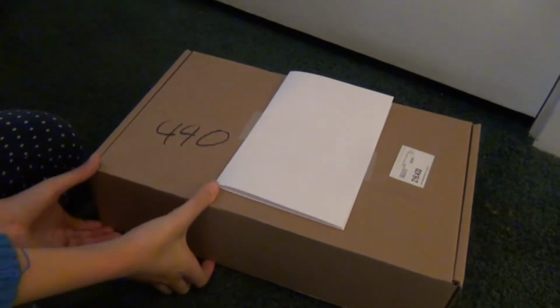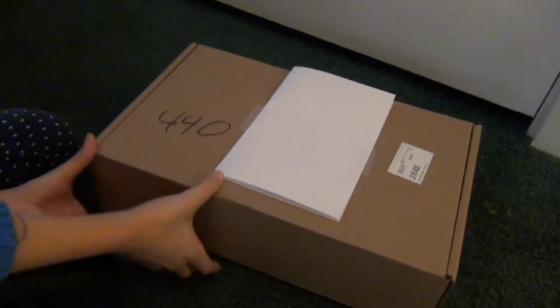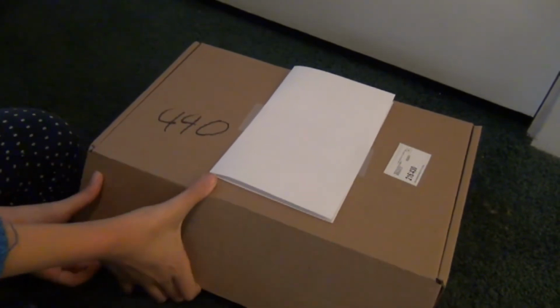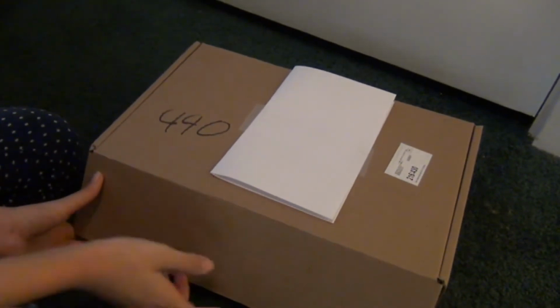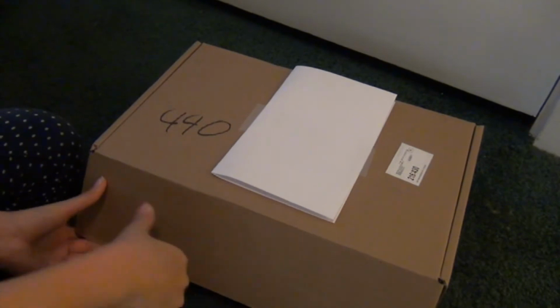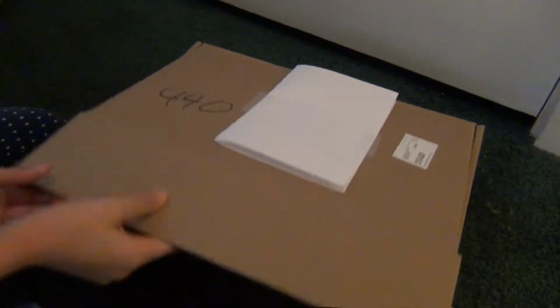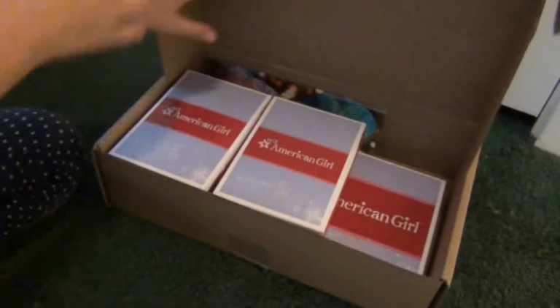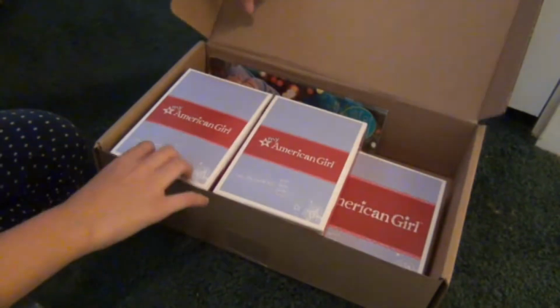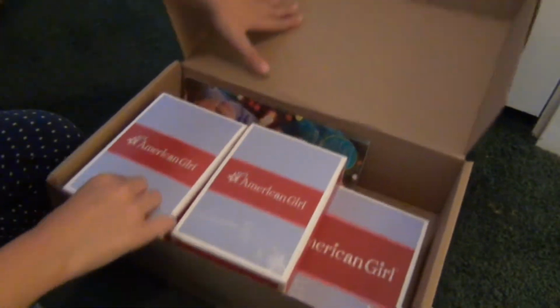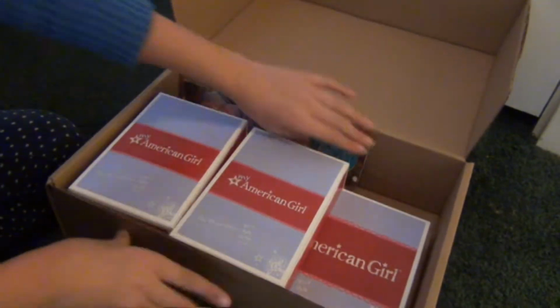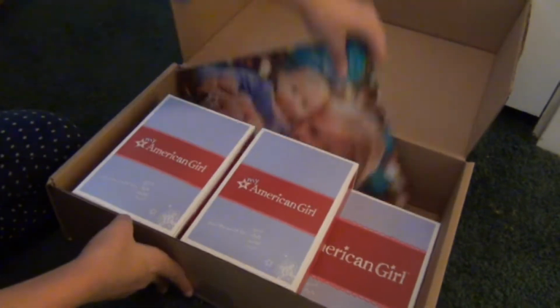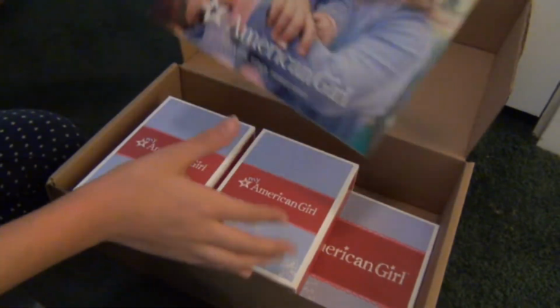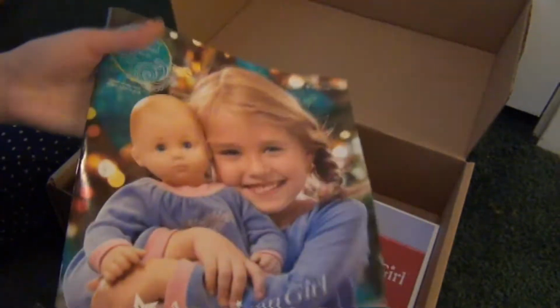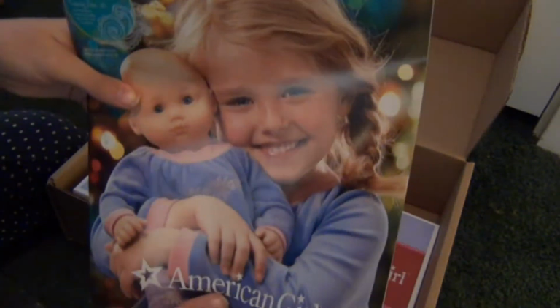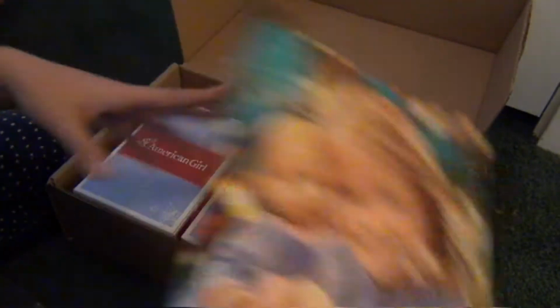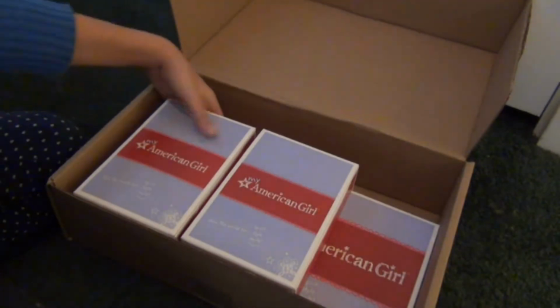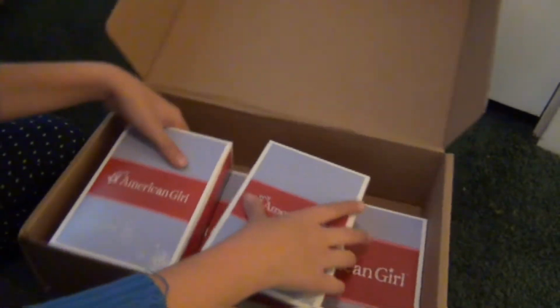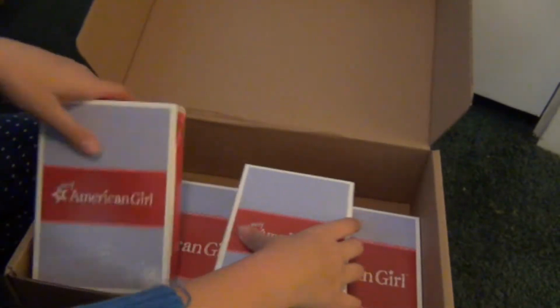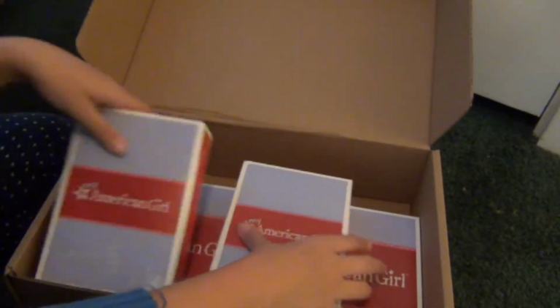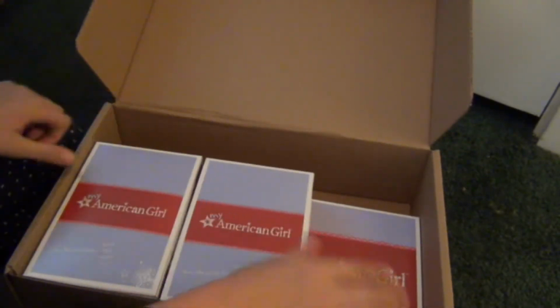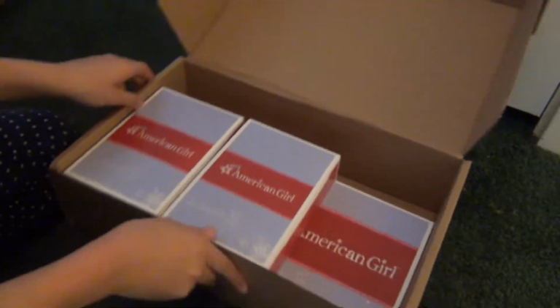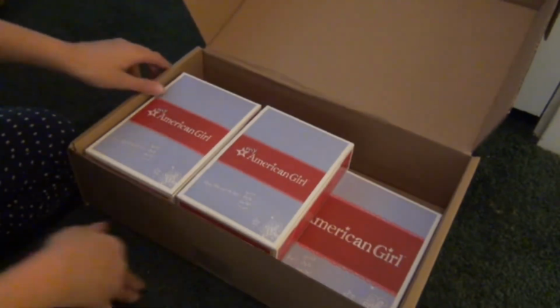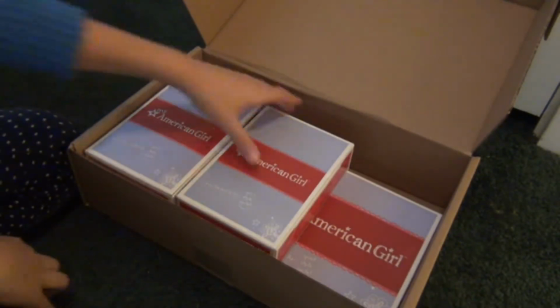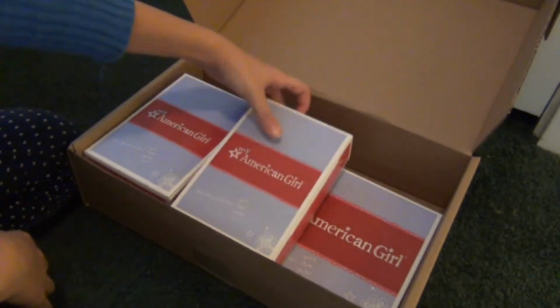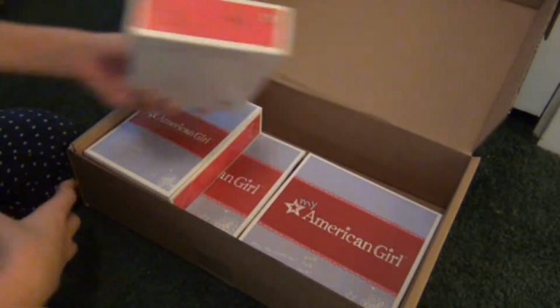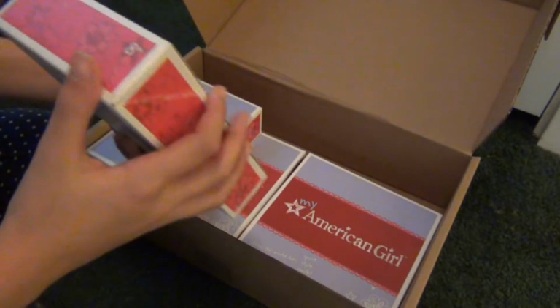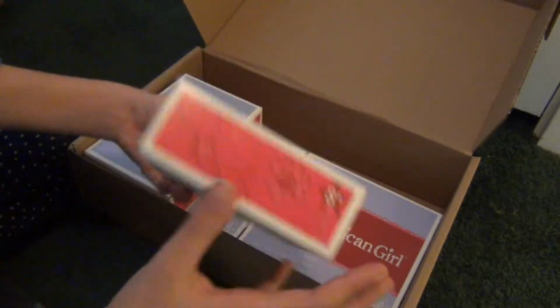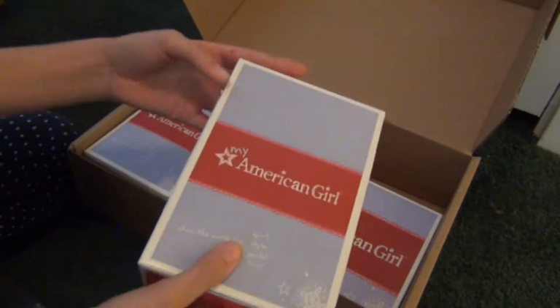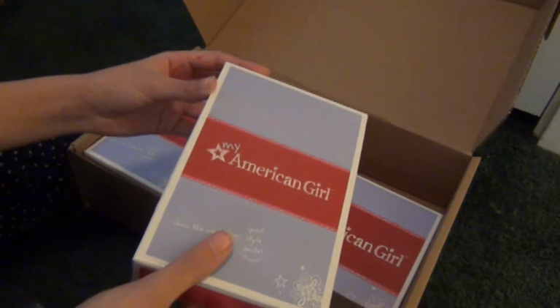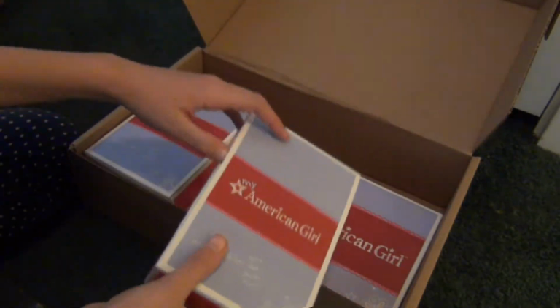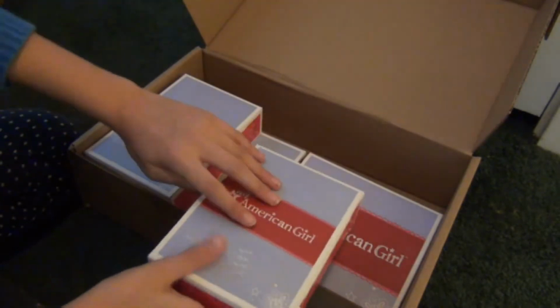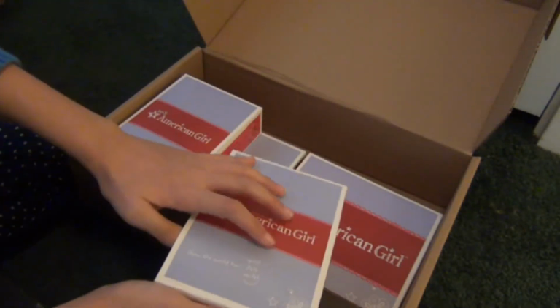My mom already opened it. Here's the magazine, and let's see — here's the first thing. No idea what it is.